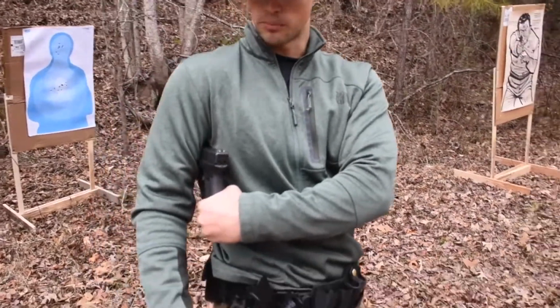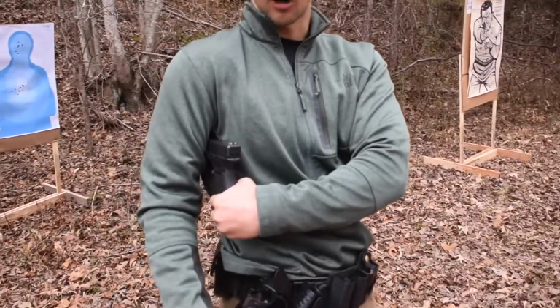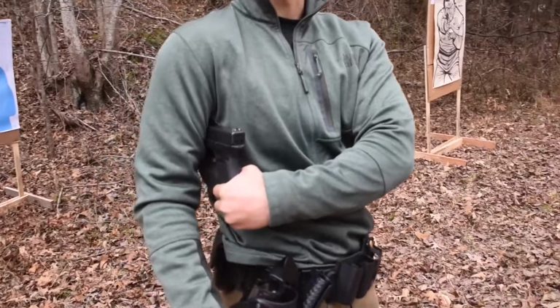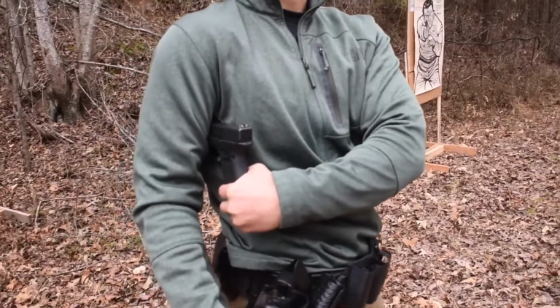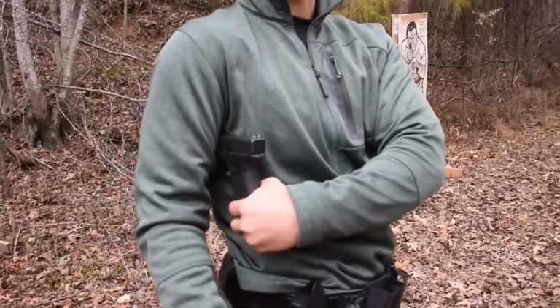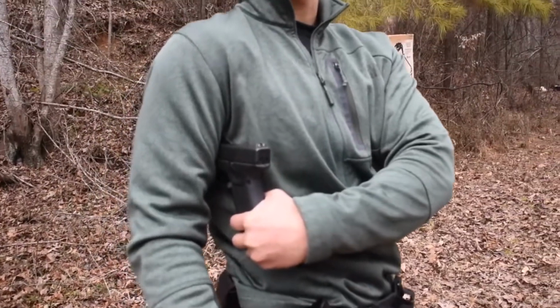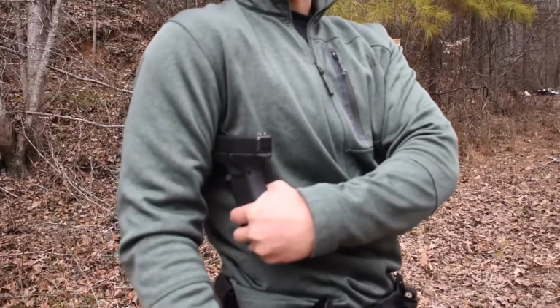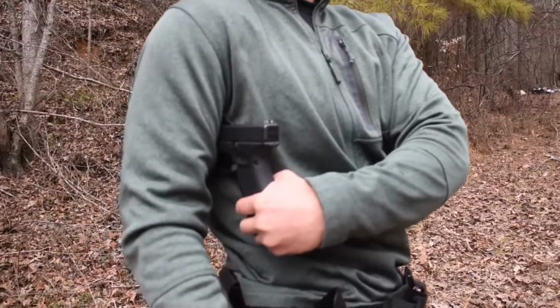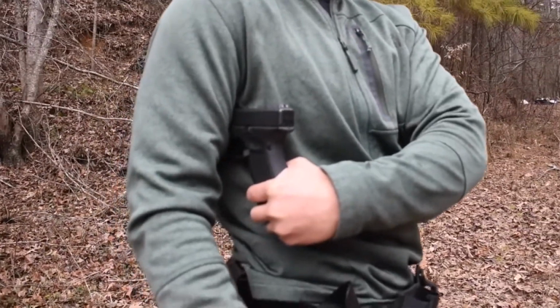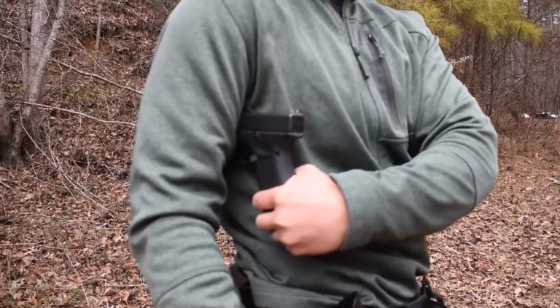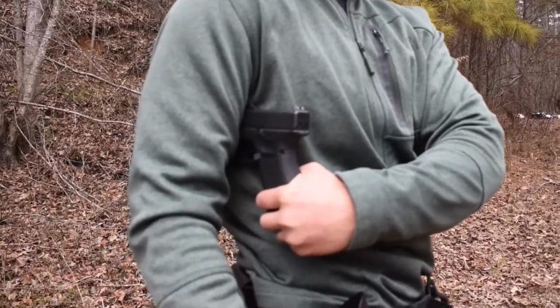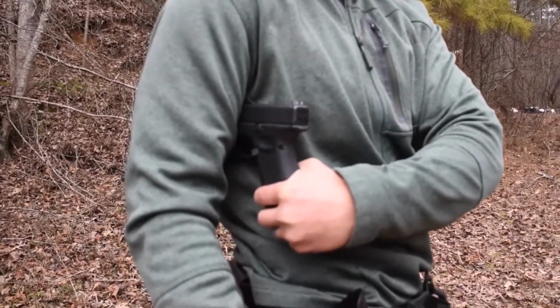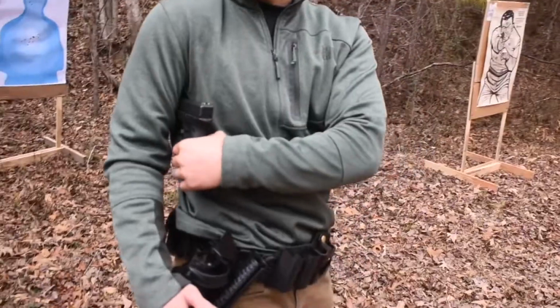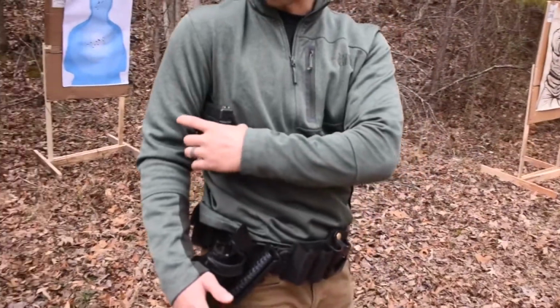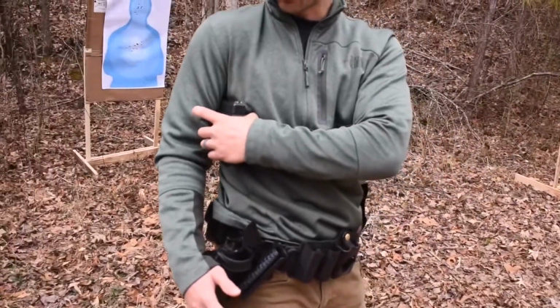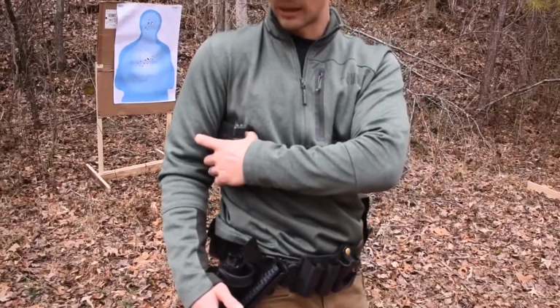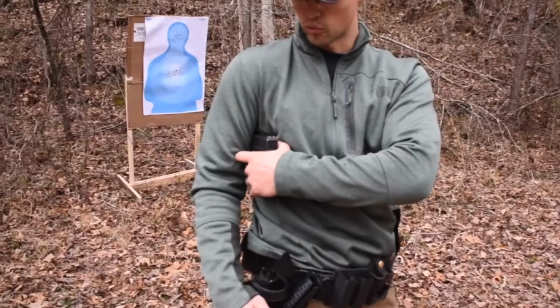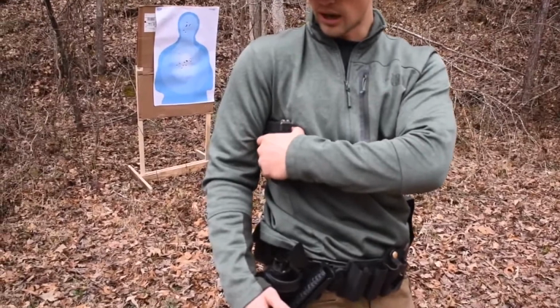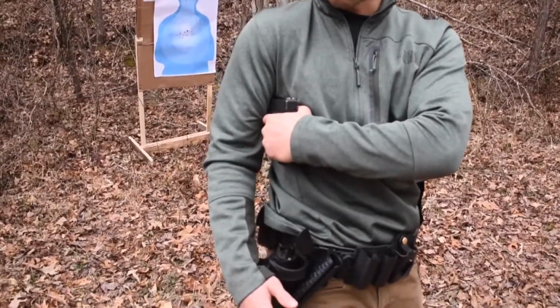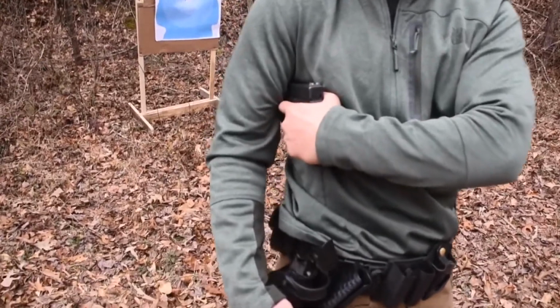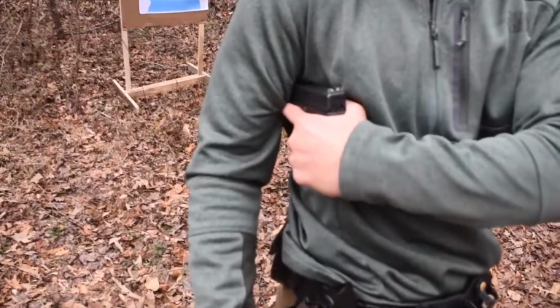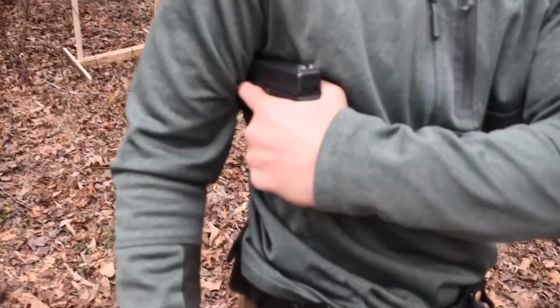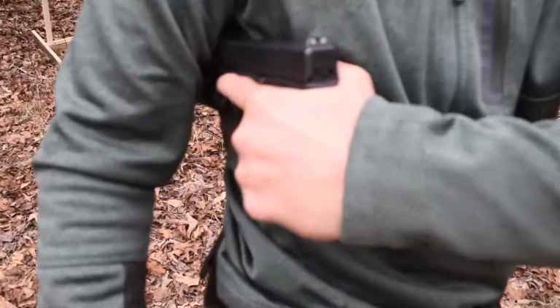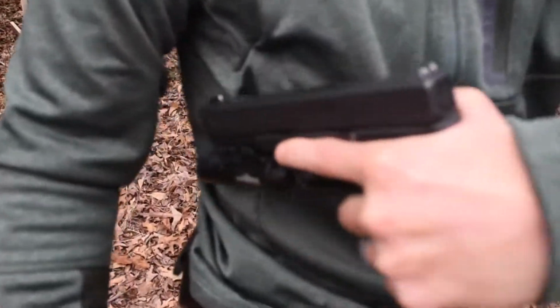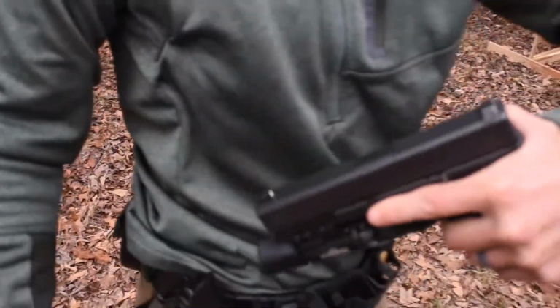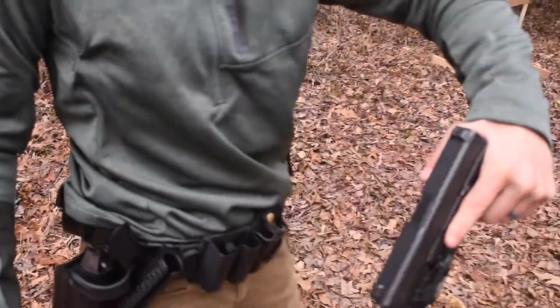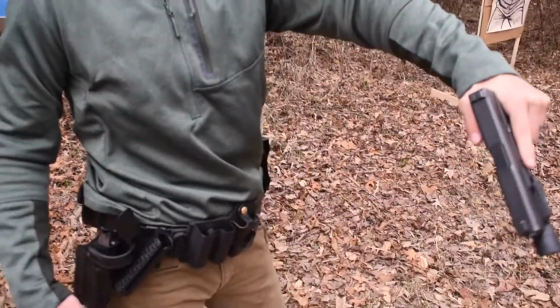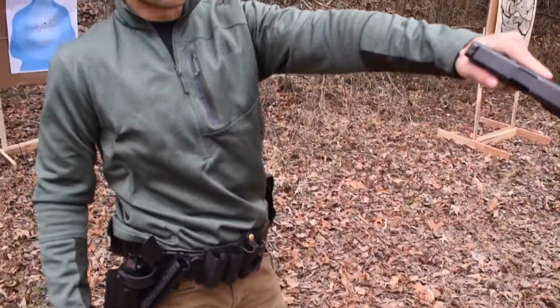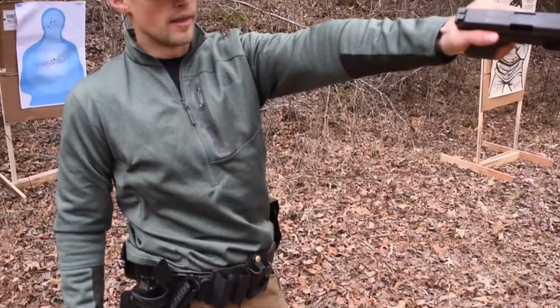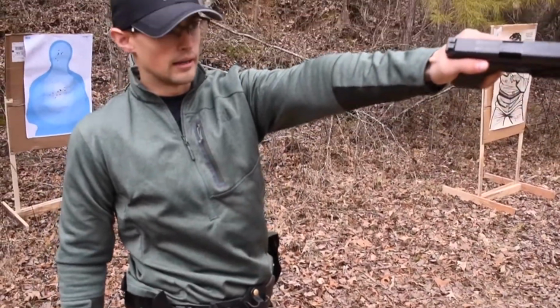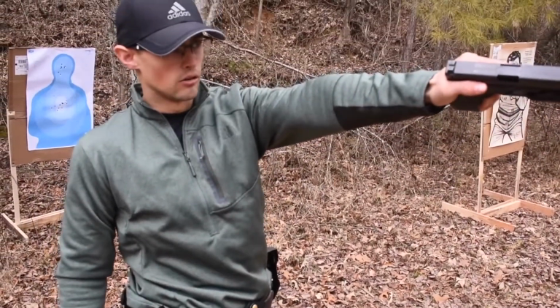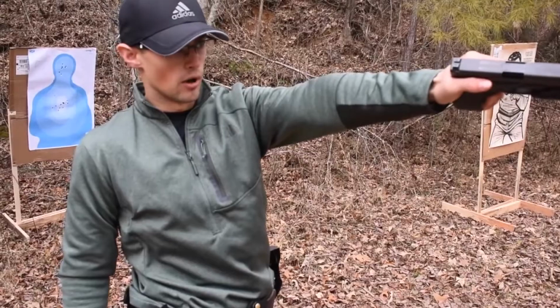My grip is terrible. If I try to shoot like this I'm going to end up with some kind of malfunction. So I want to re-grip, get a really high purchase on the gun, come out, draw, and then engage the threat.